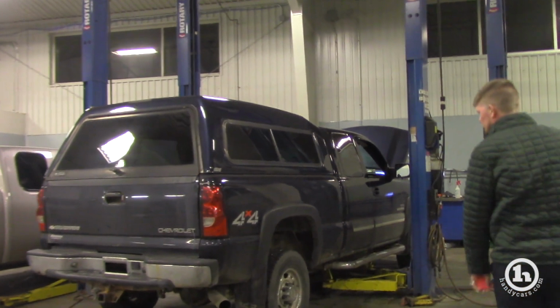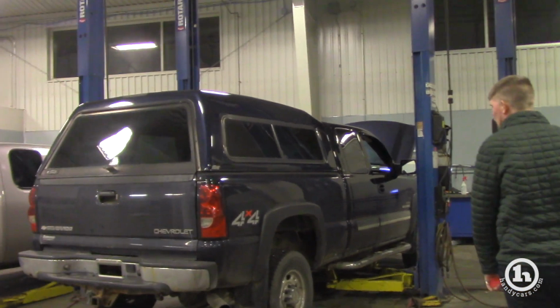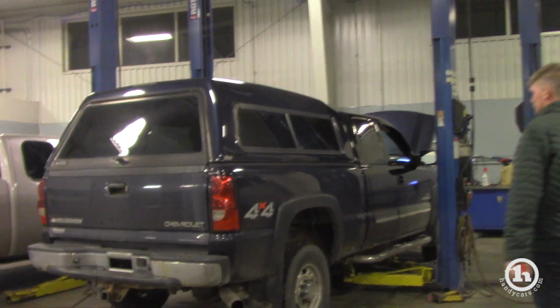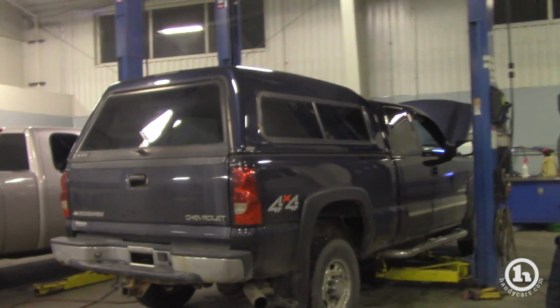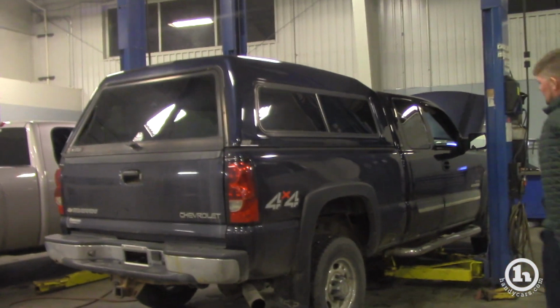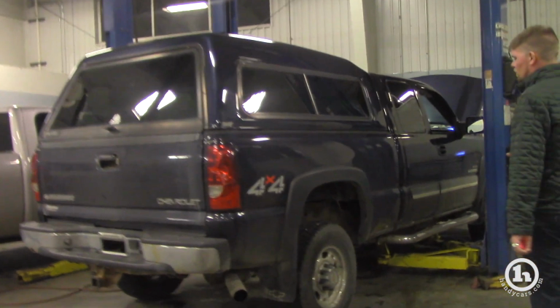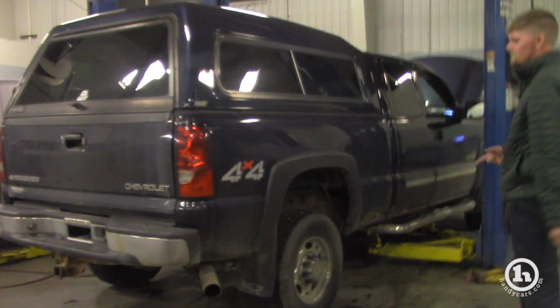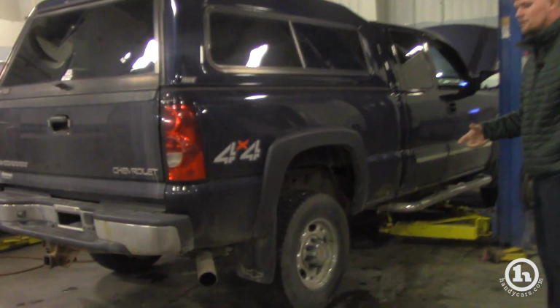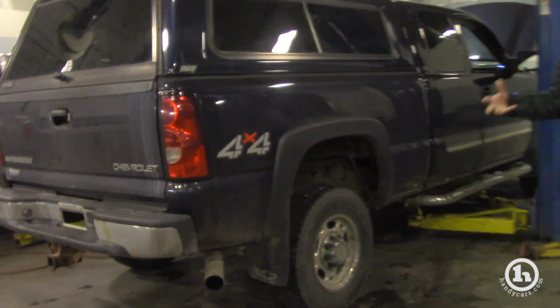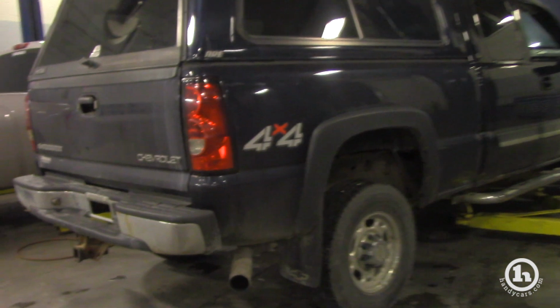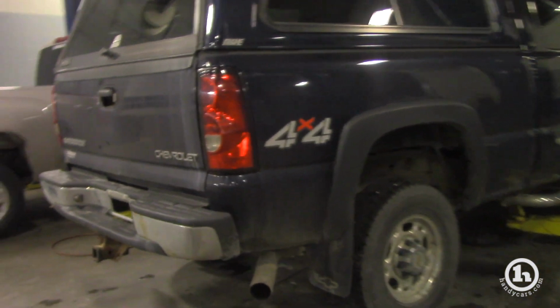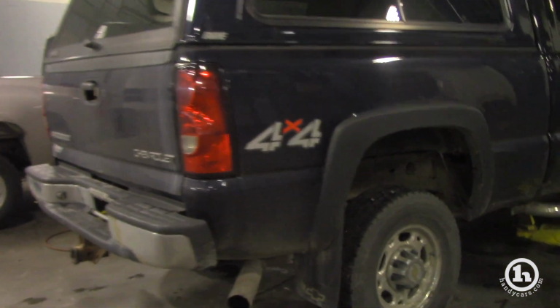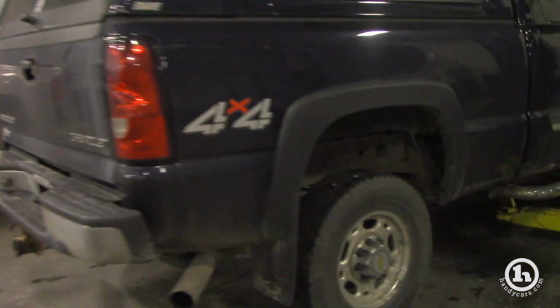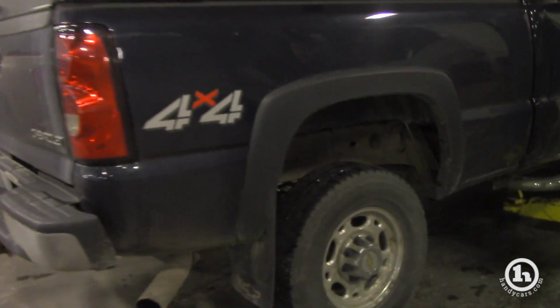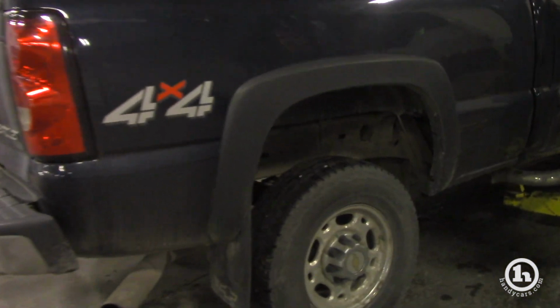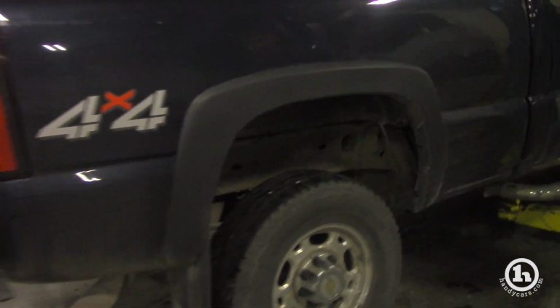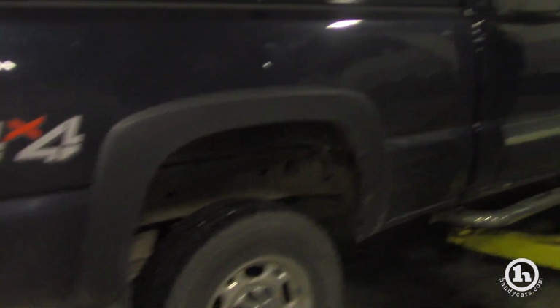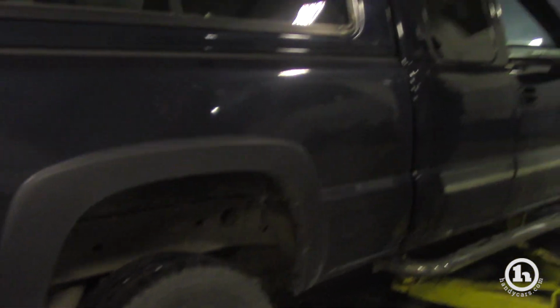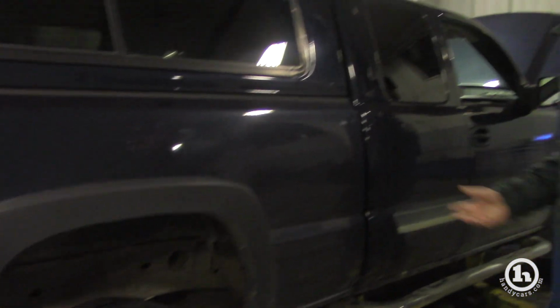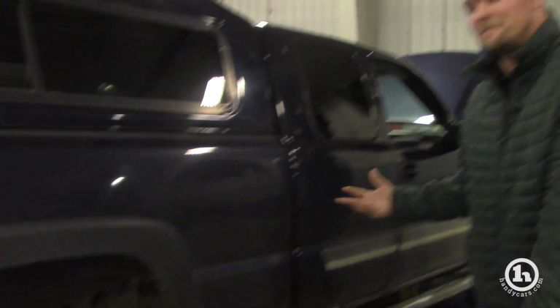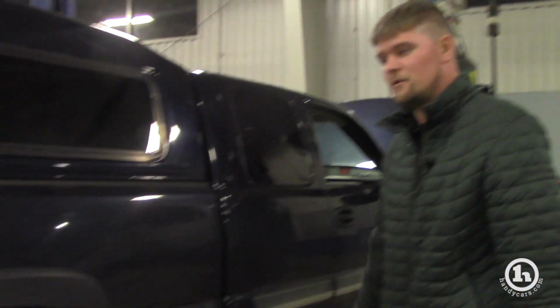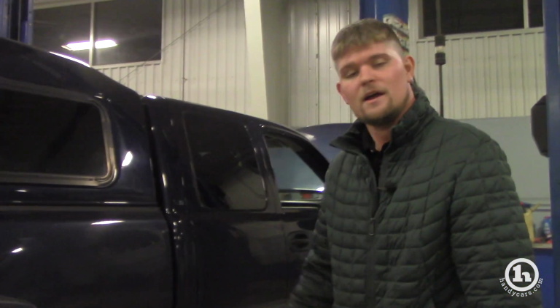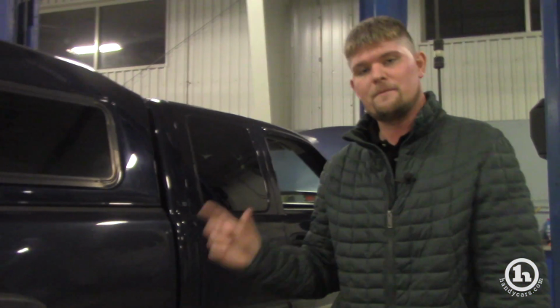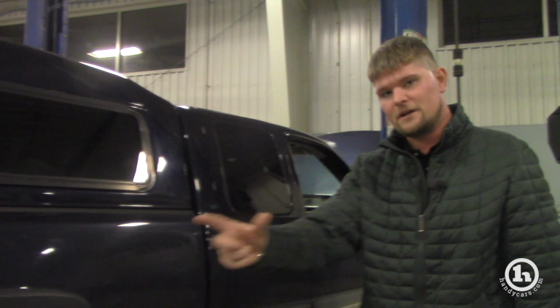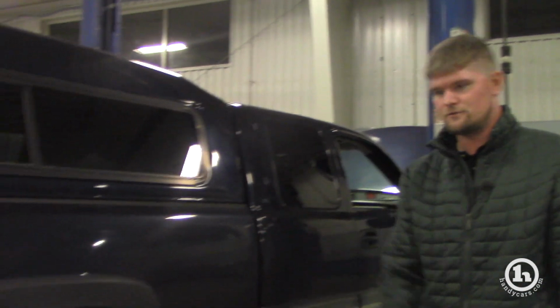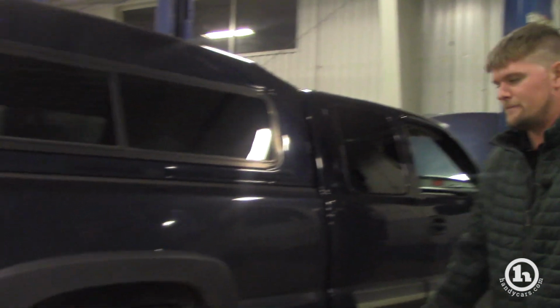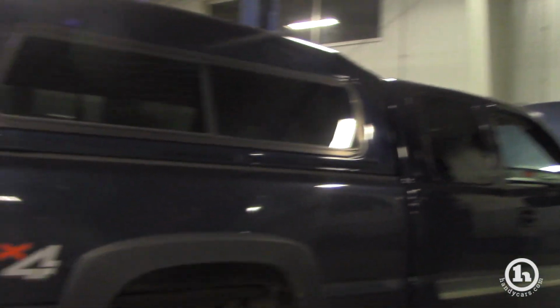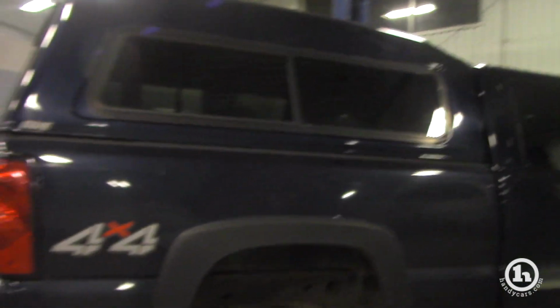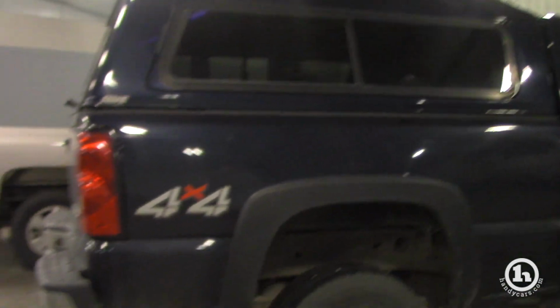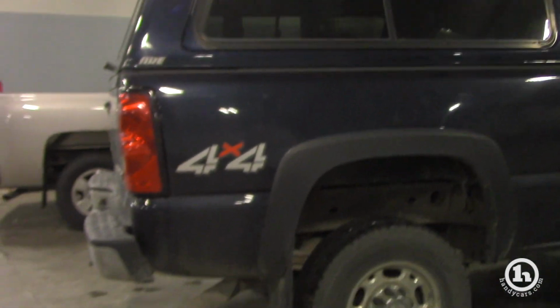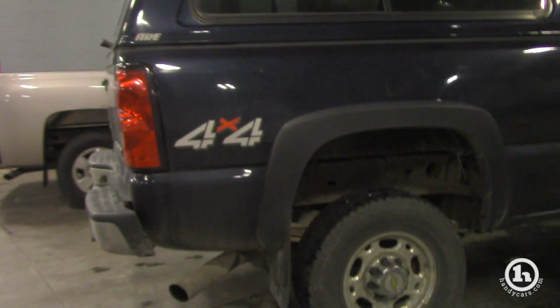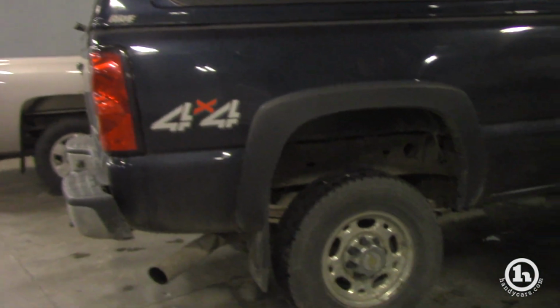The rocker panels are starting to go a little bit, but we're trying to get it together with our used car manager and see if we're going to send it out for a little bit of bodywork to touch those rocker panels up. But everything else is solid.